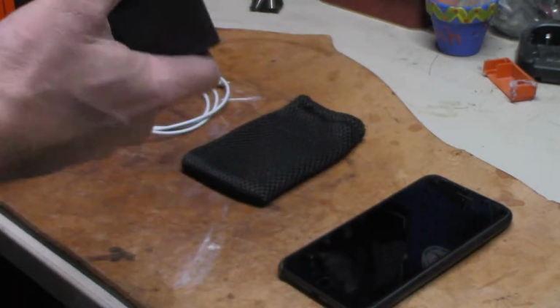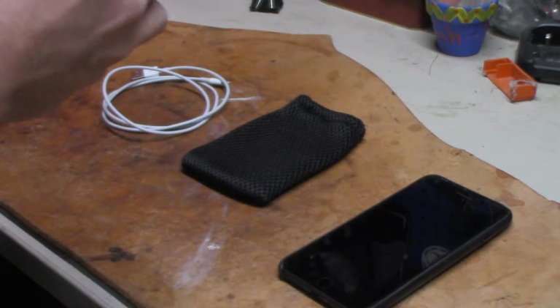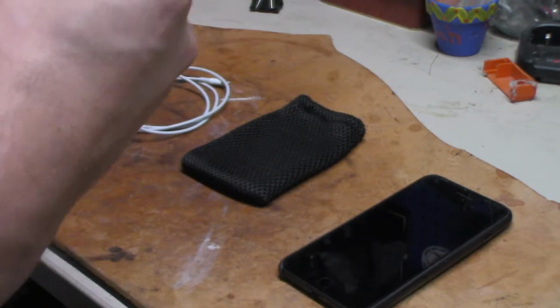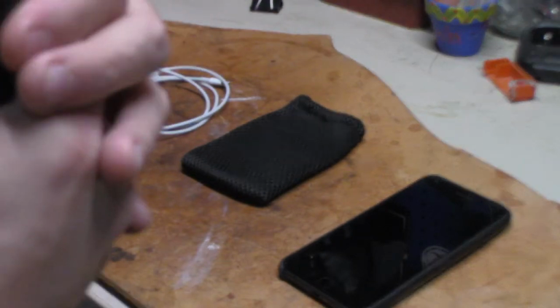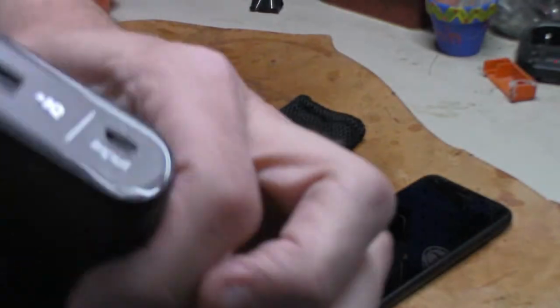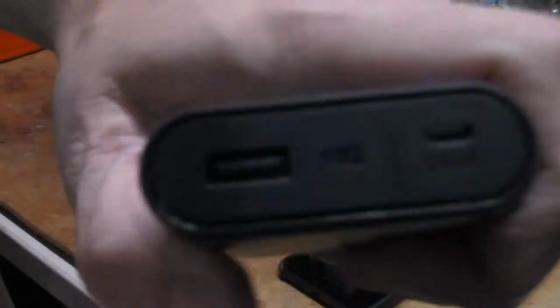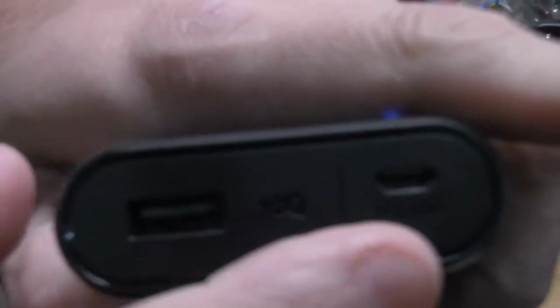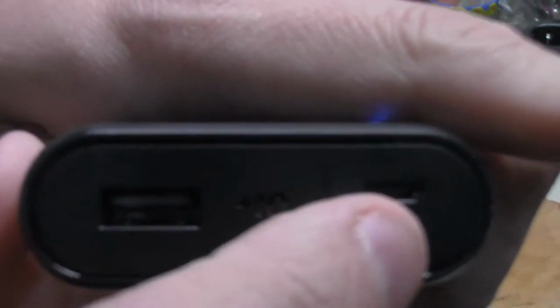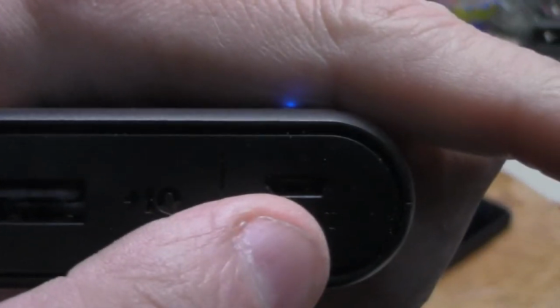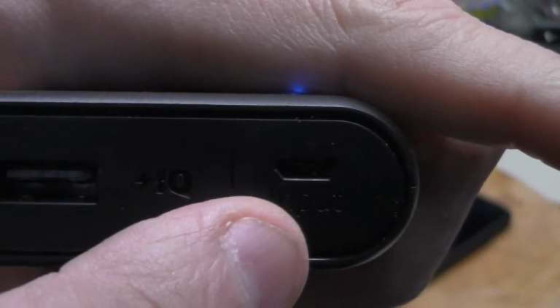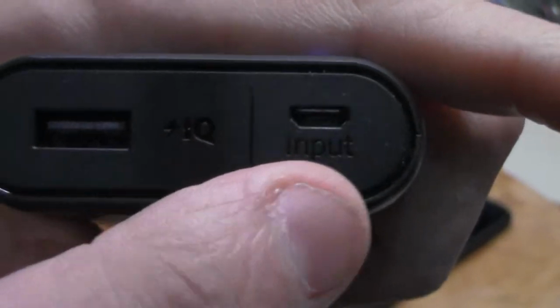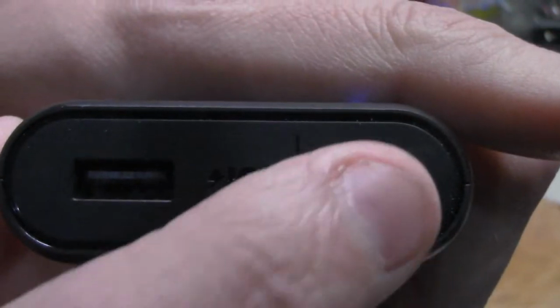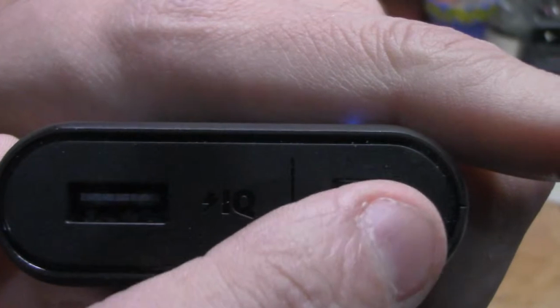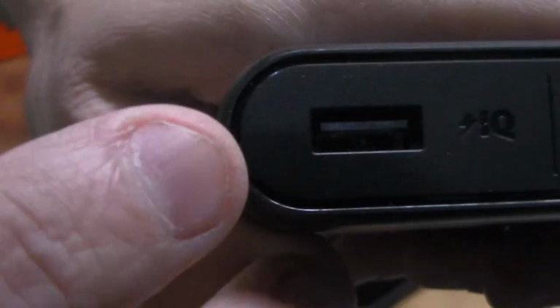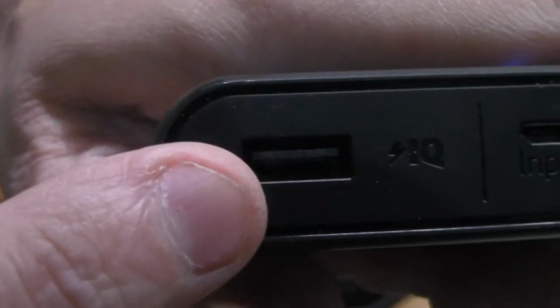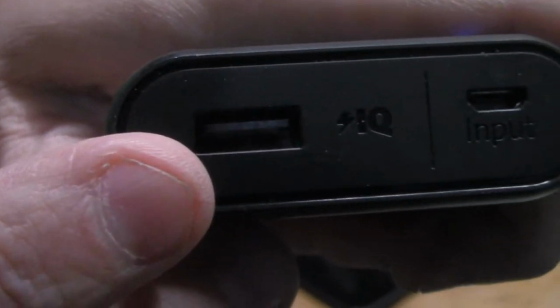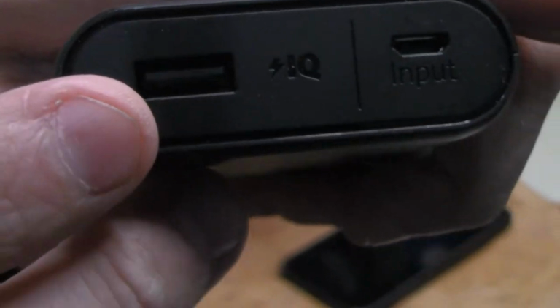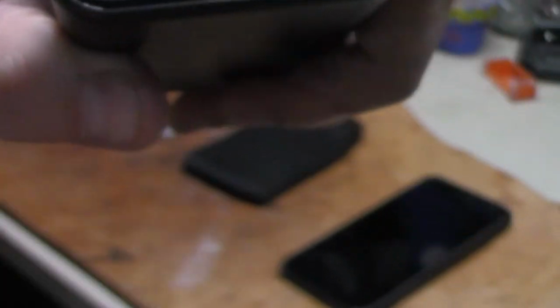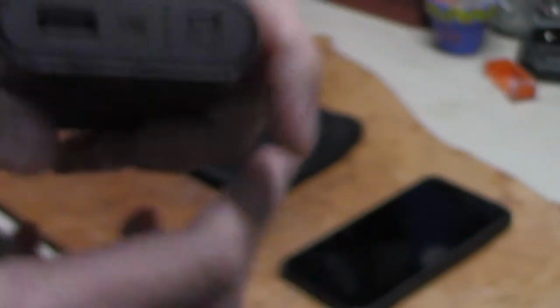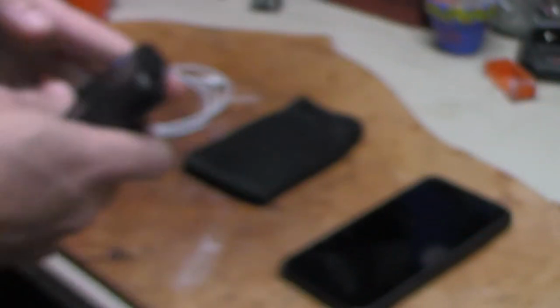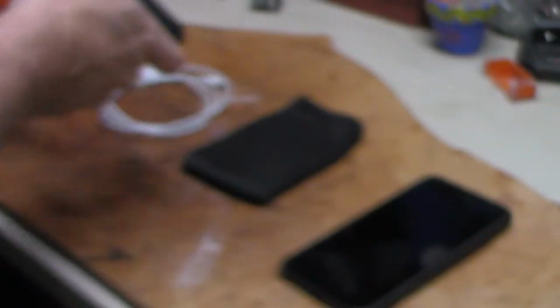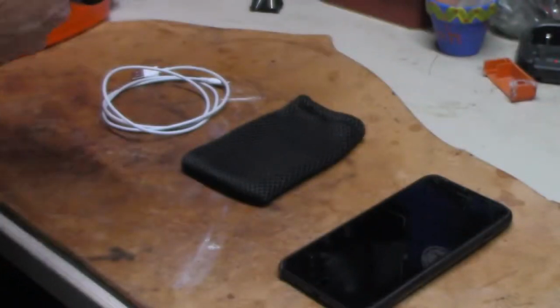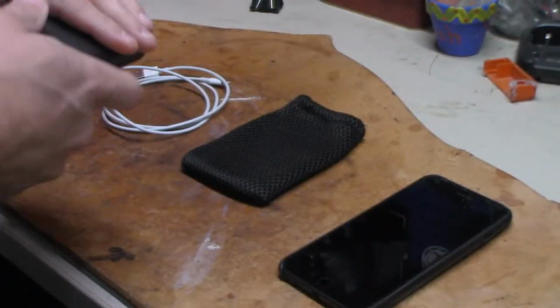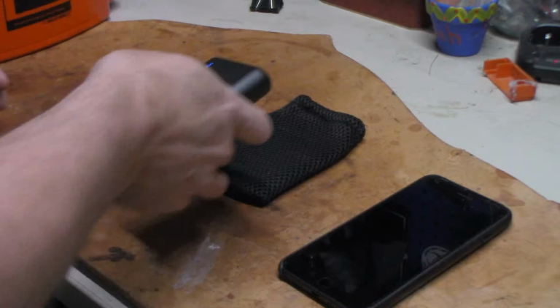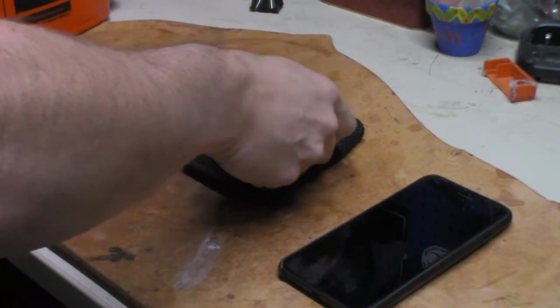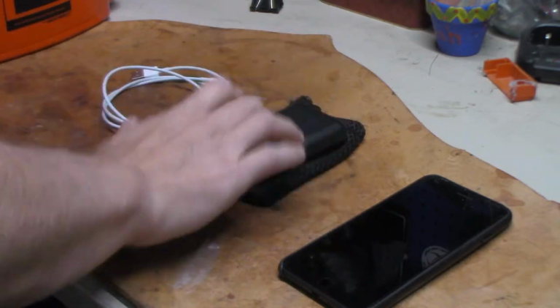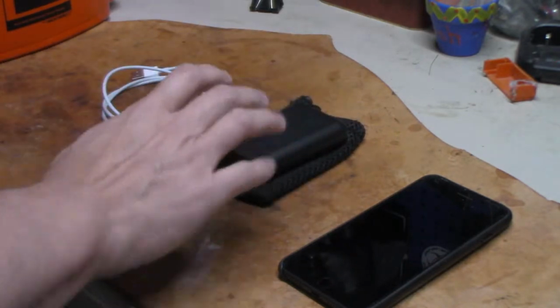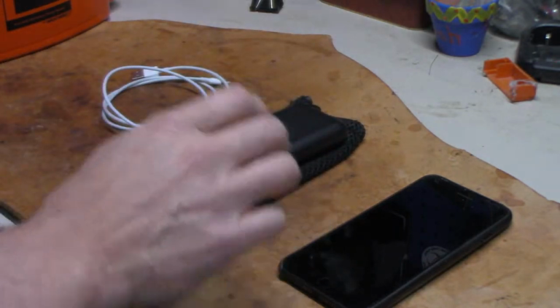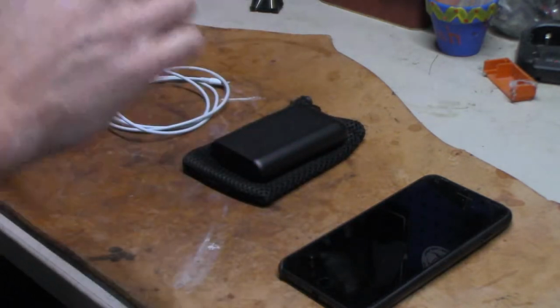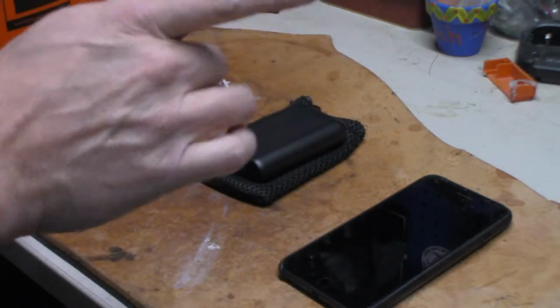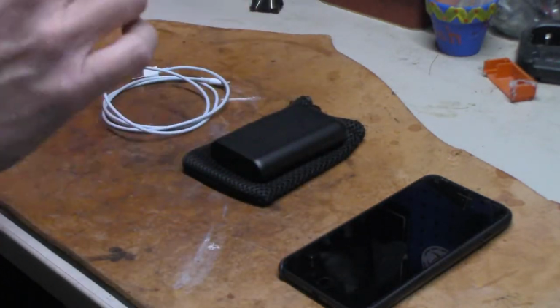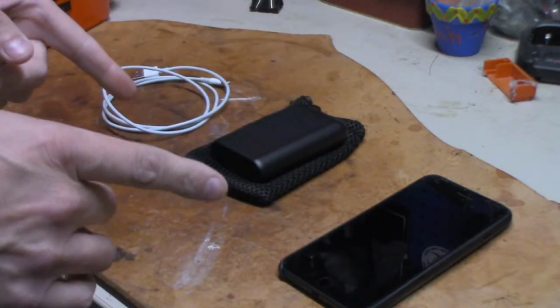On this side there's where you plug it up to charge it, and that's where you plug up to charge whatever you're going to be charging. It's a 10,000 milliamp-hour battery.